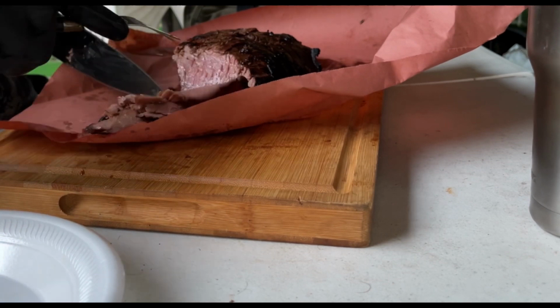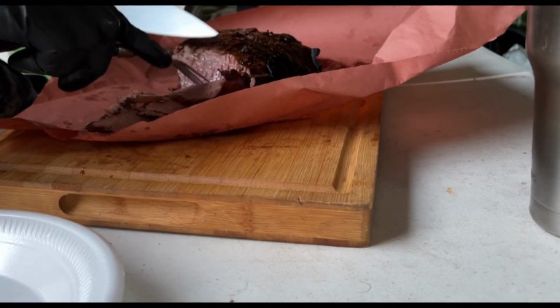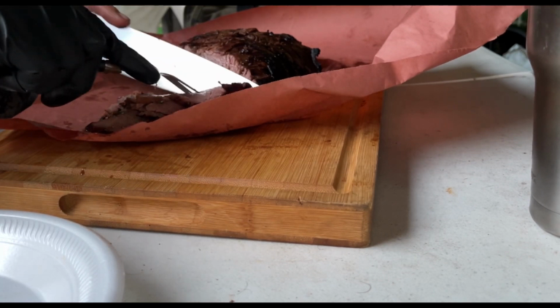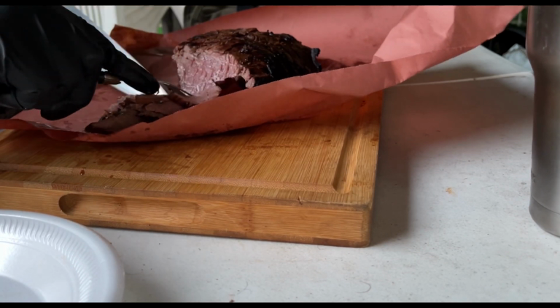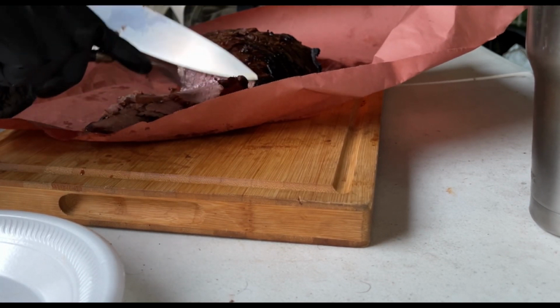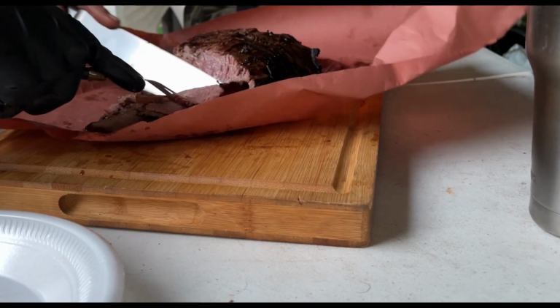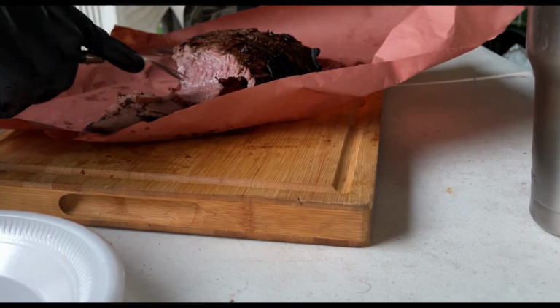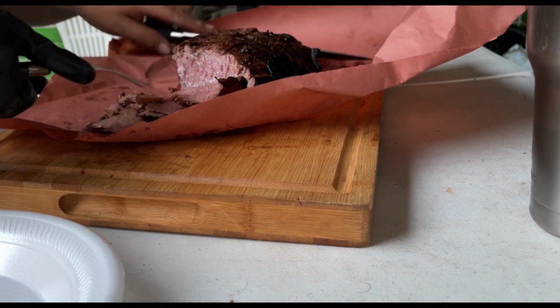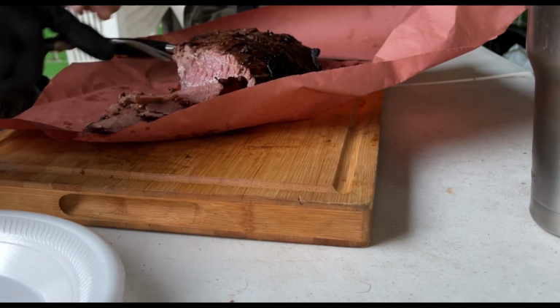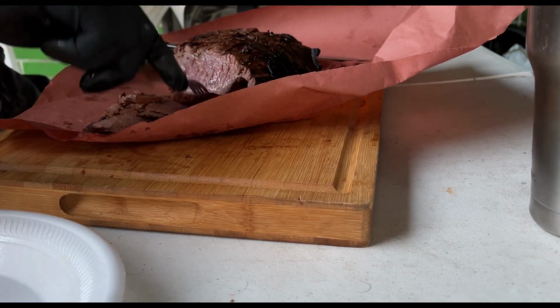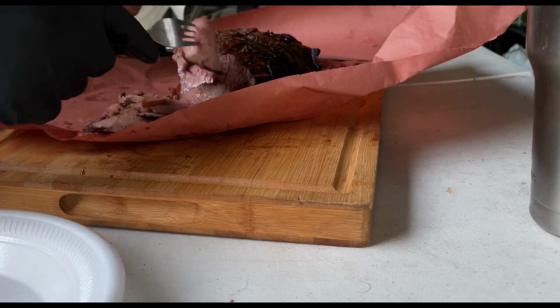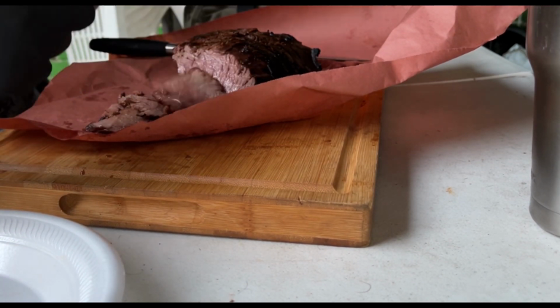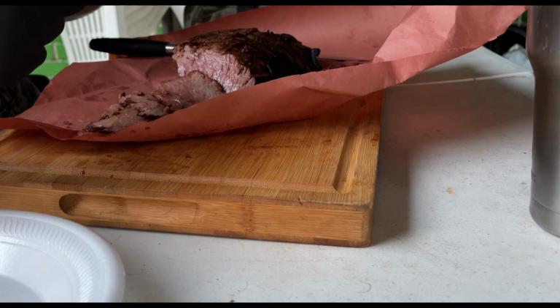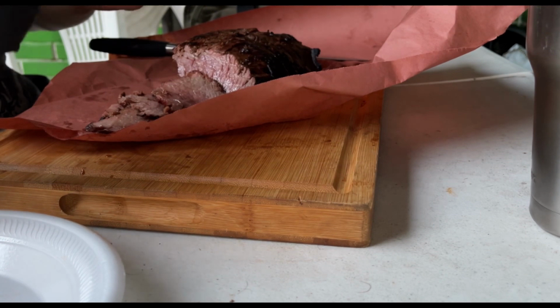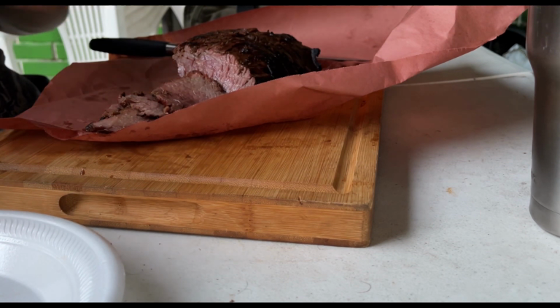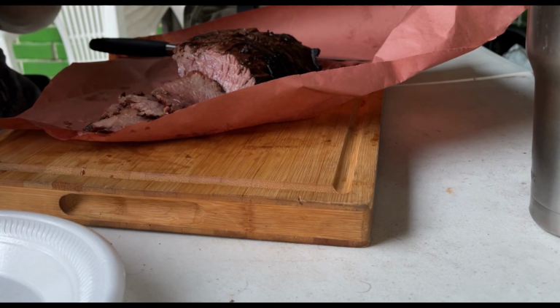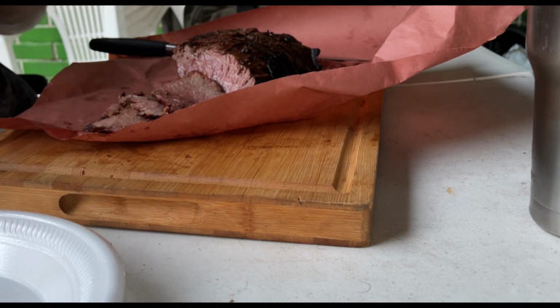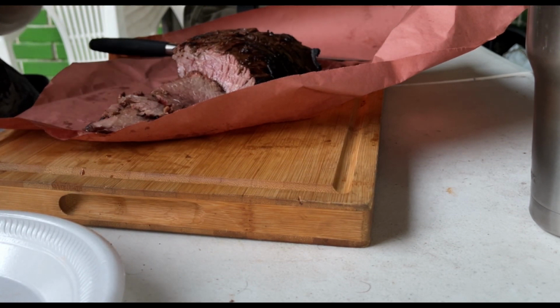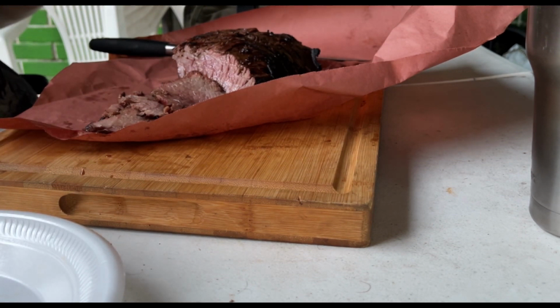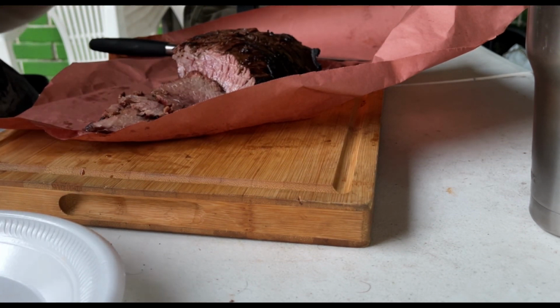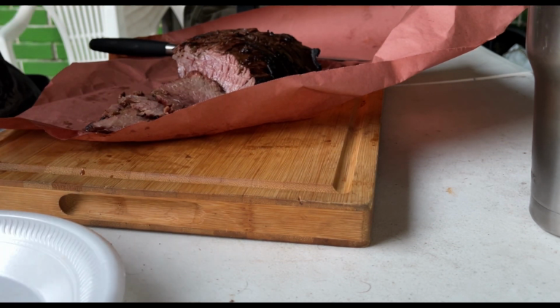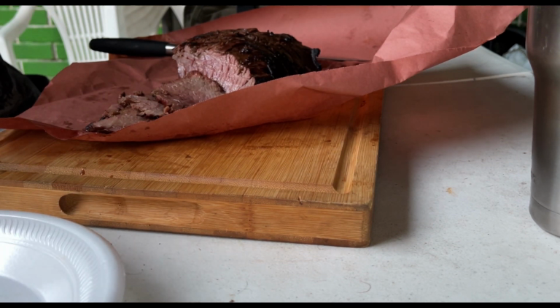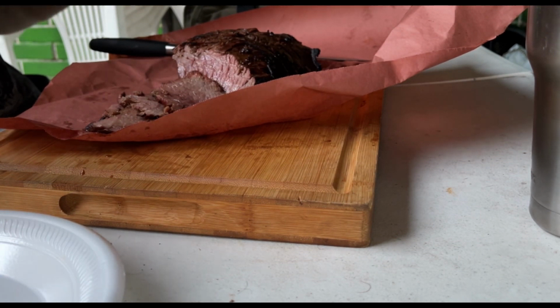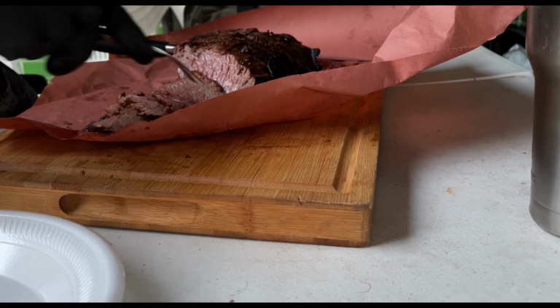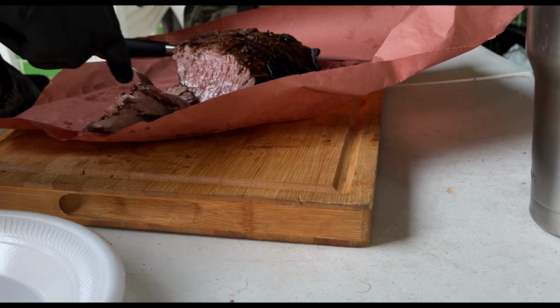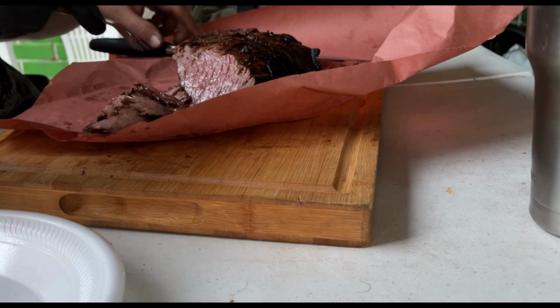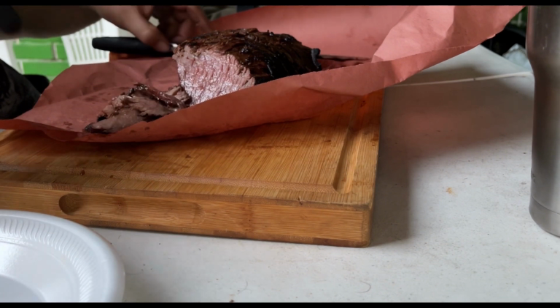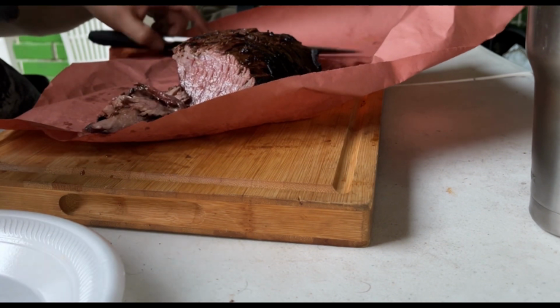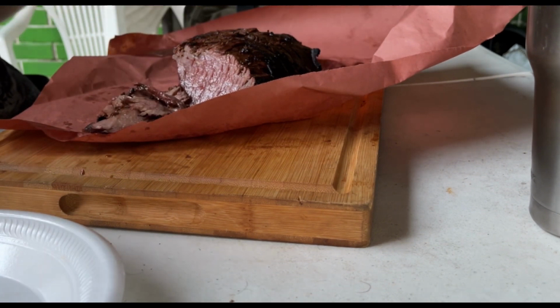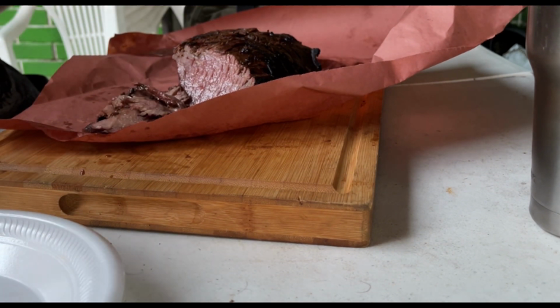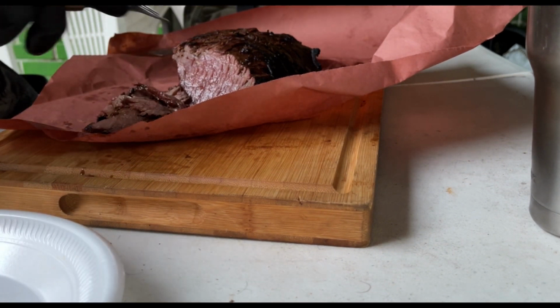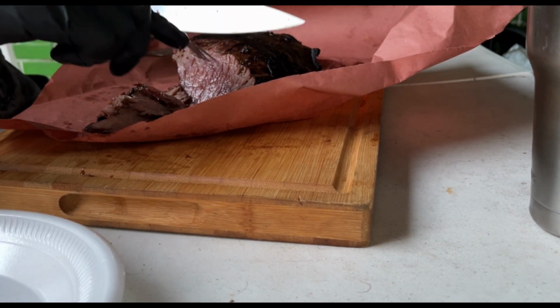The tri-tip came out super moist and tender as can be — great cut. I'm glad I have two of these. I will be making the other one pretty soon. That is good, man.